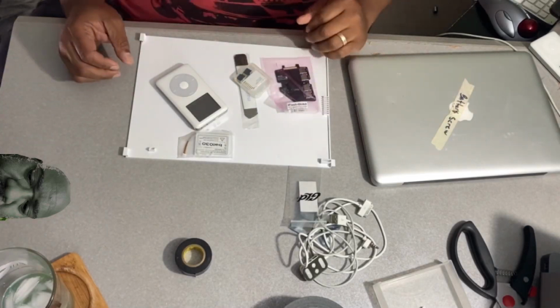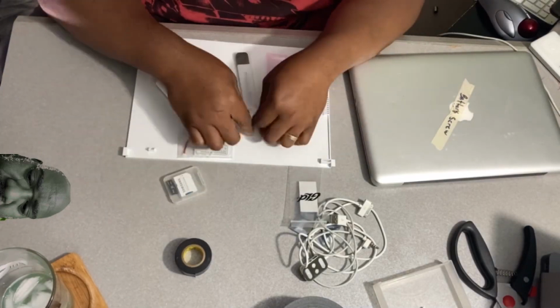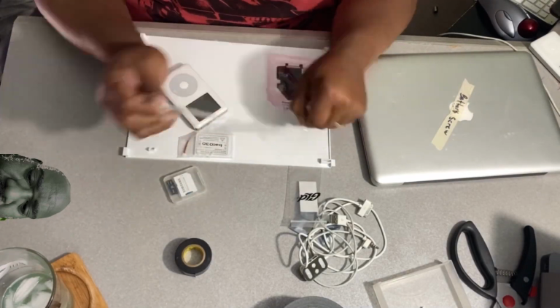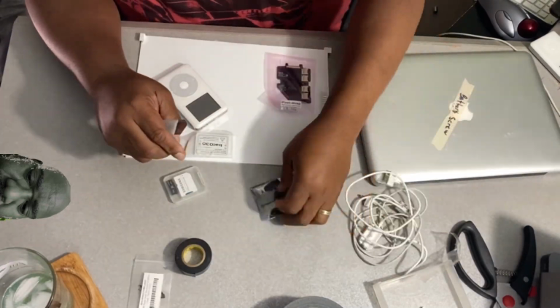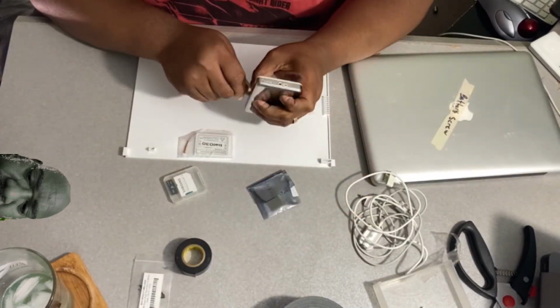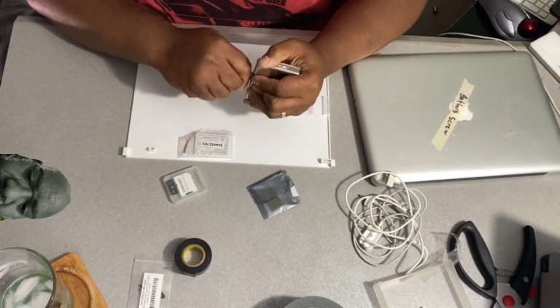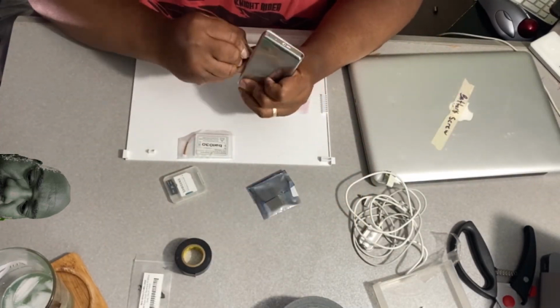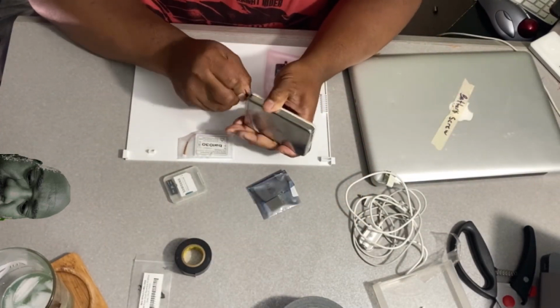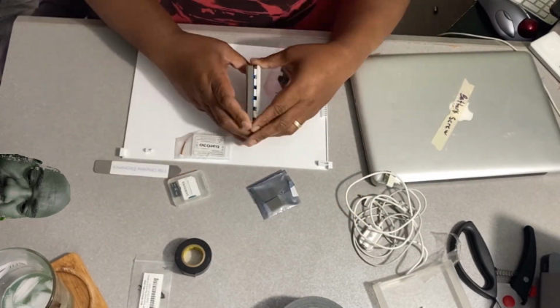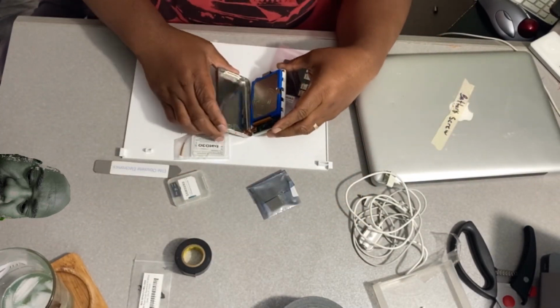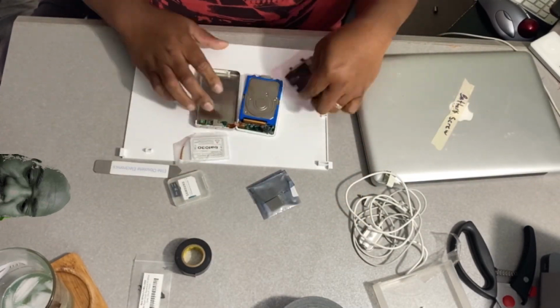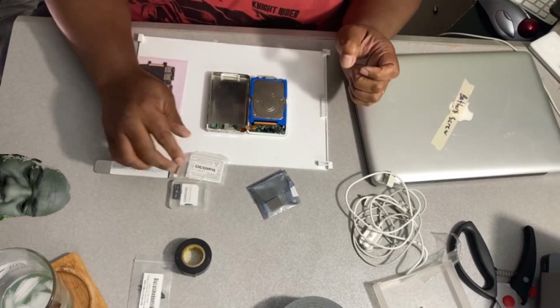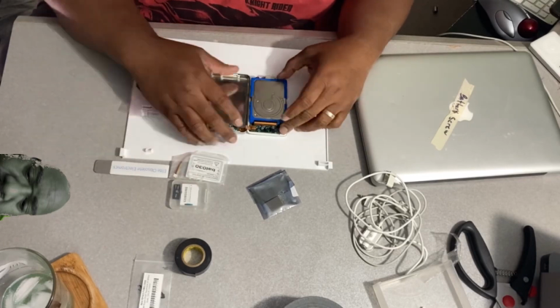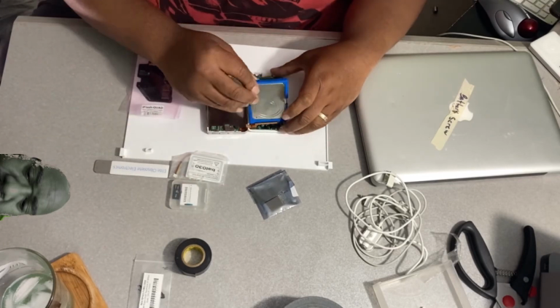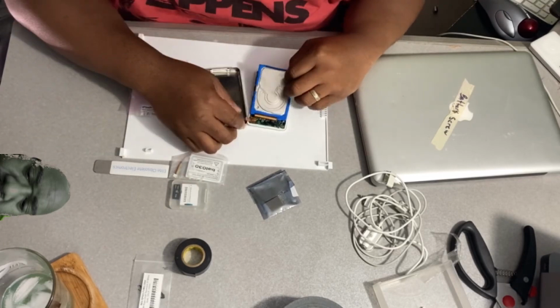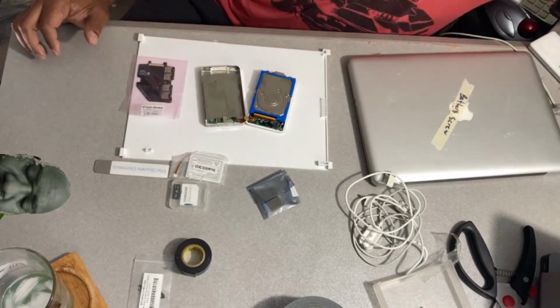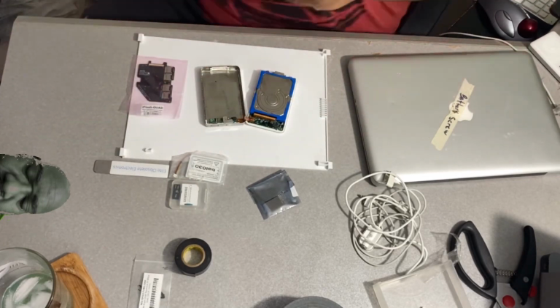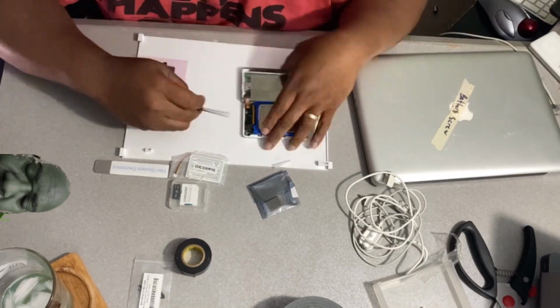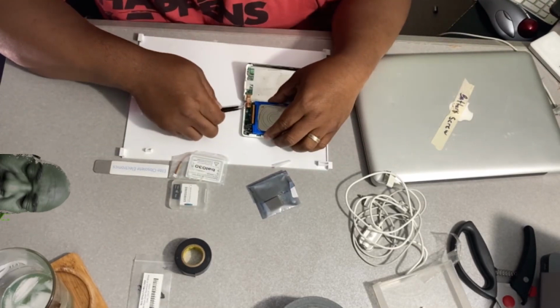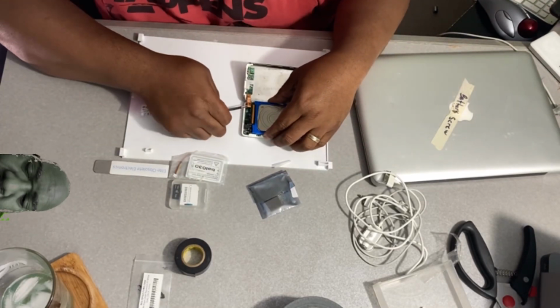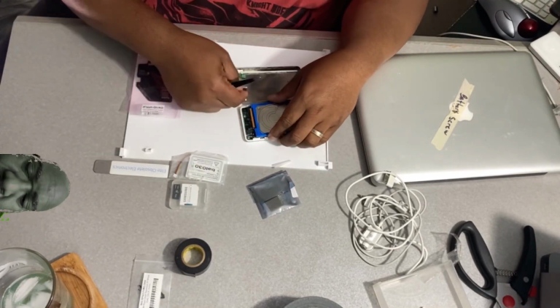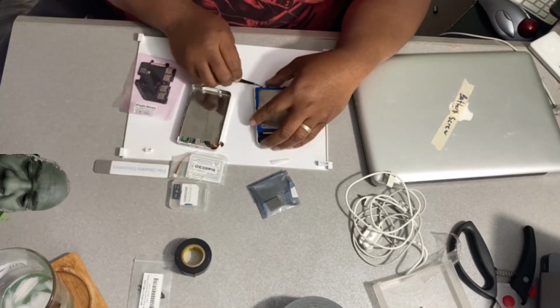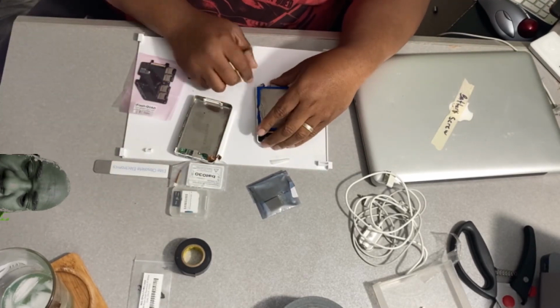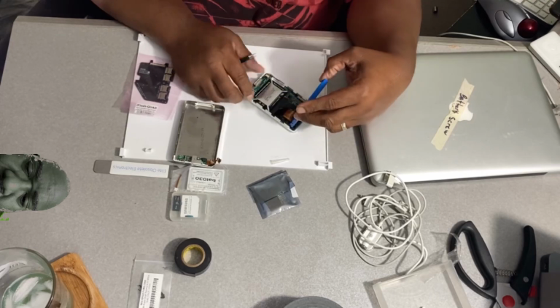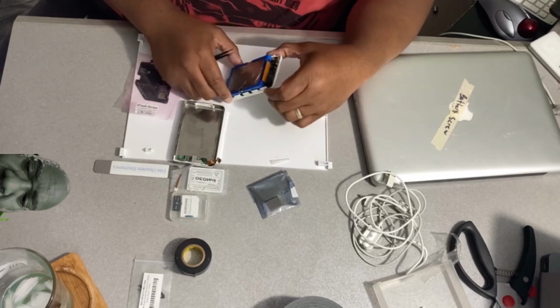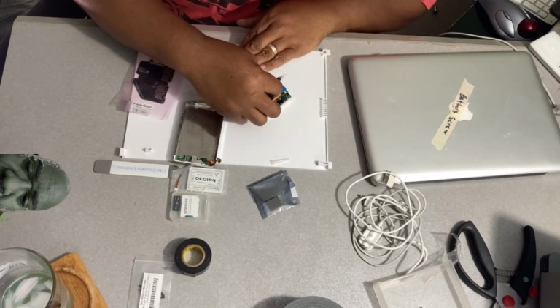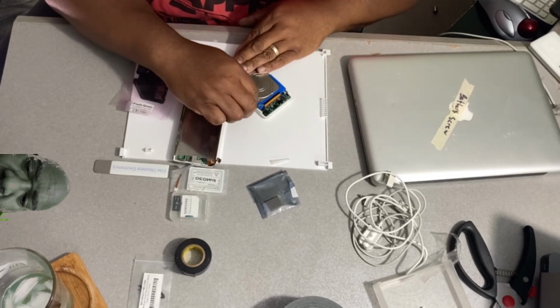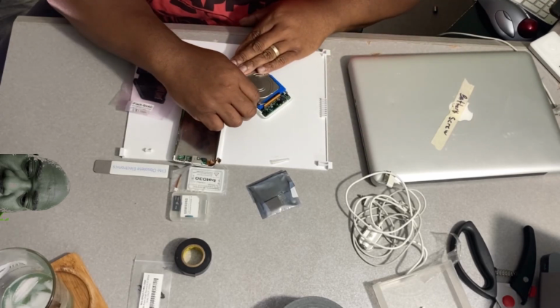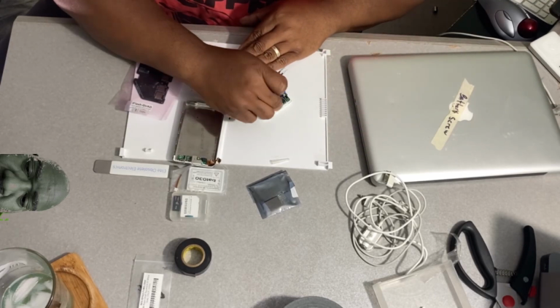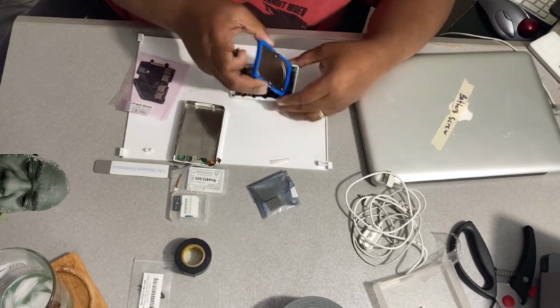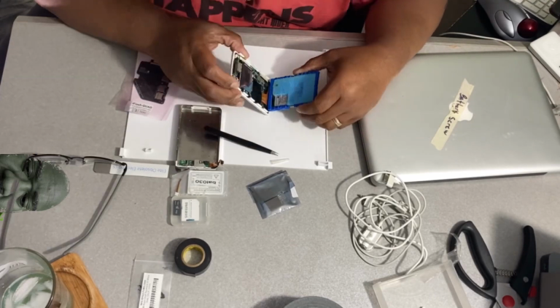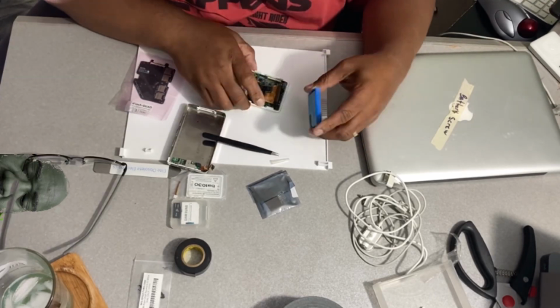So I opened this thing up extremely quickly. It has been opened before, but whoever went inside of it, they just took a little peek and closed it. They didn't really do anything, because I noticed the battery was still properly cabled the way it should have been.